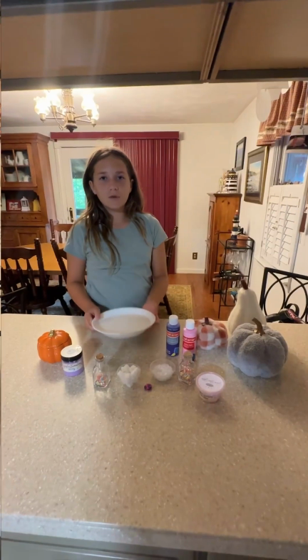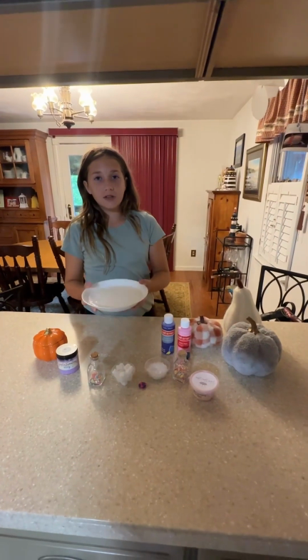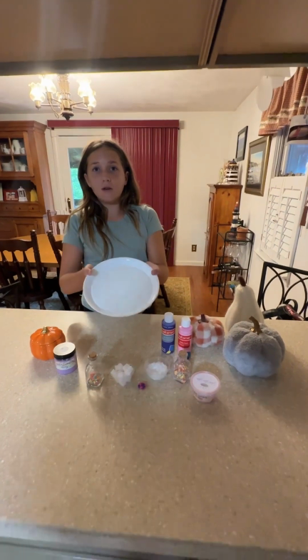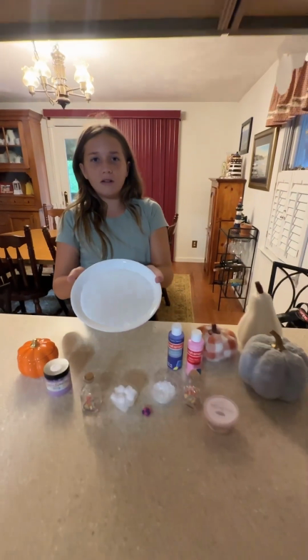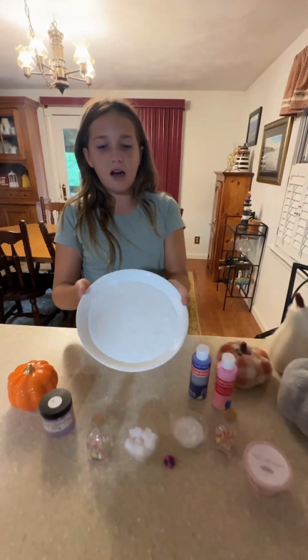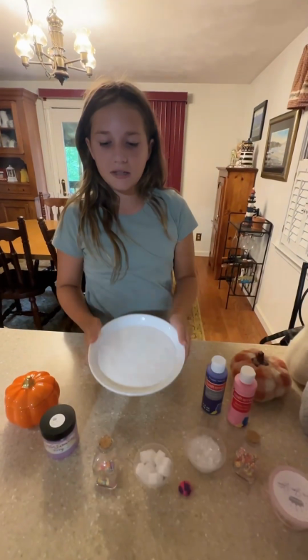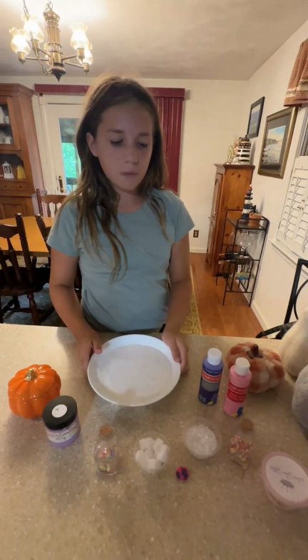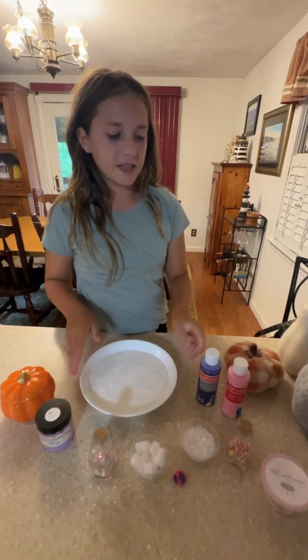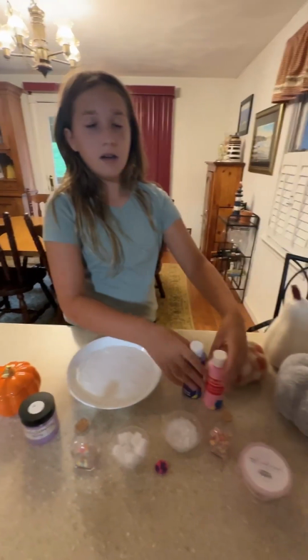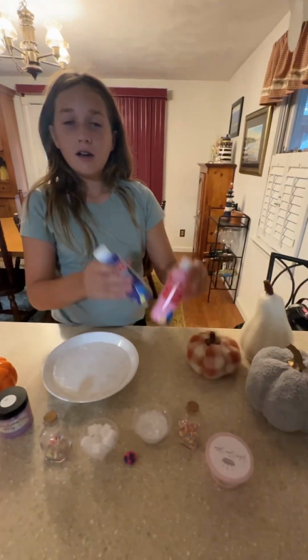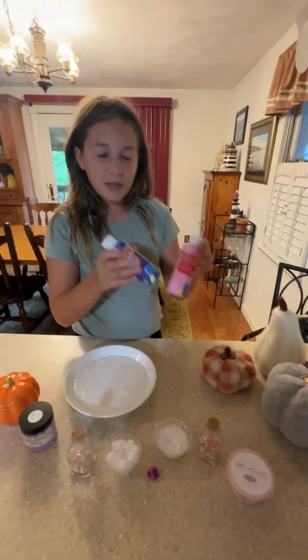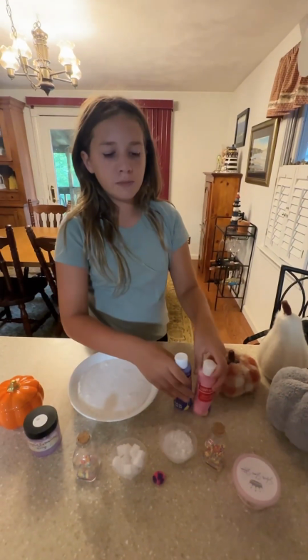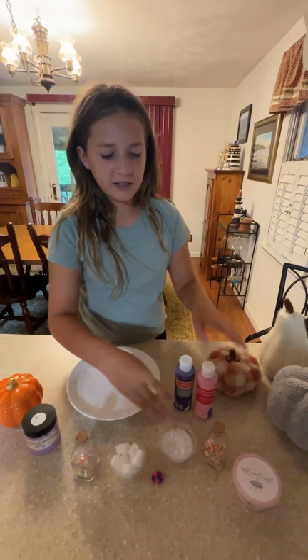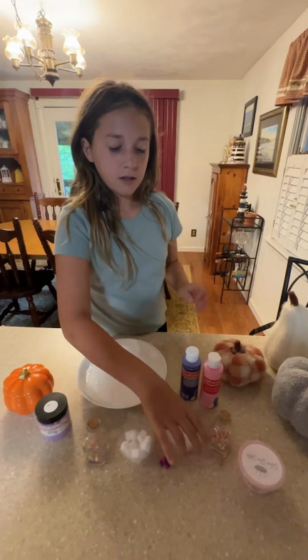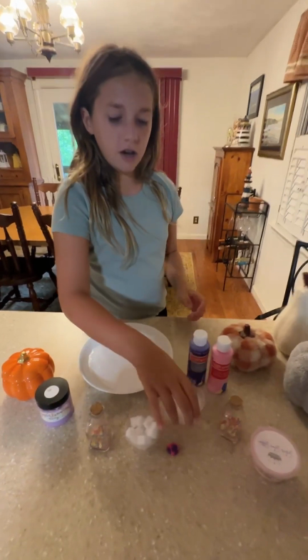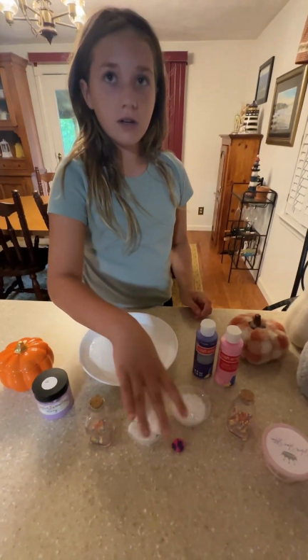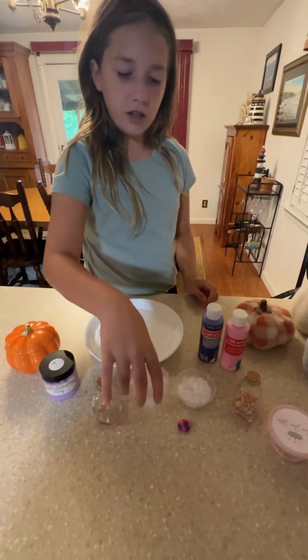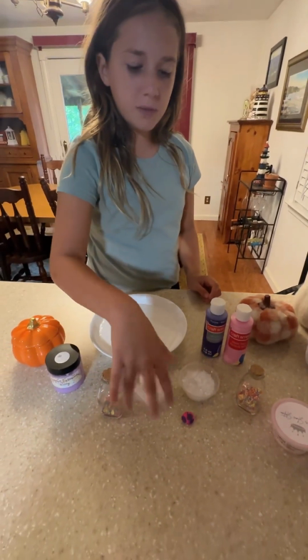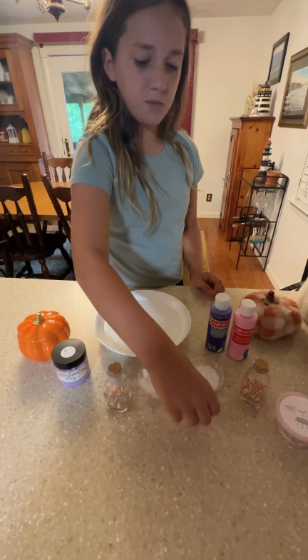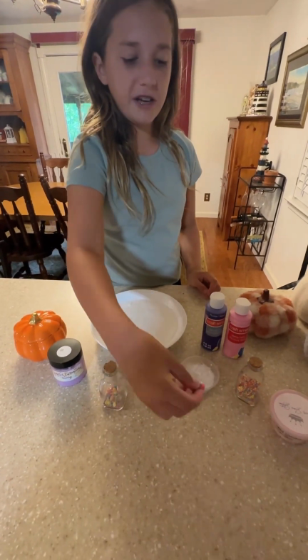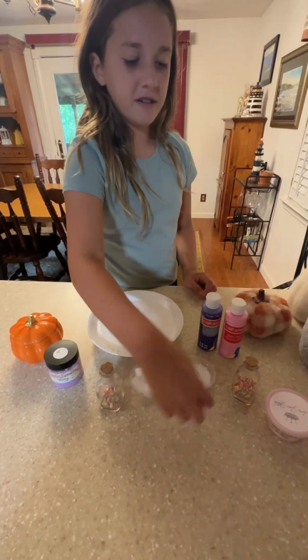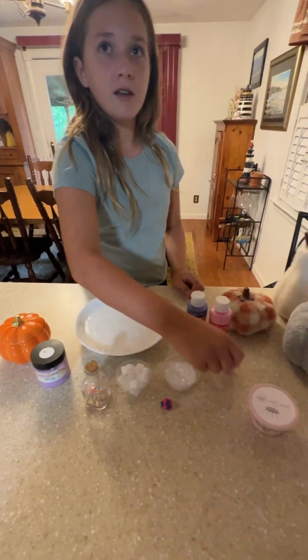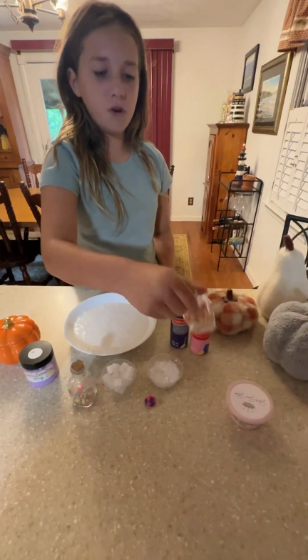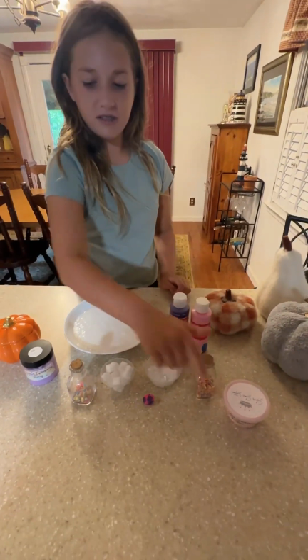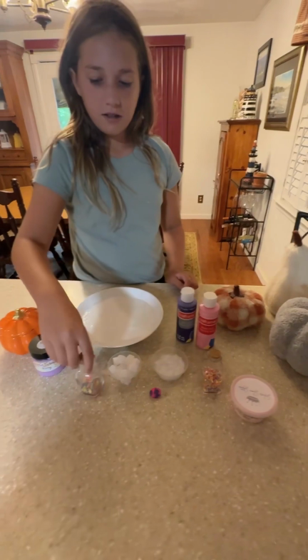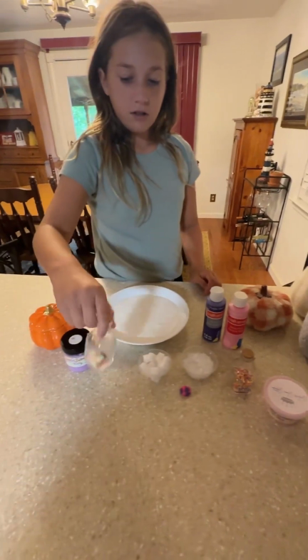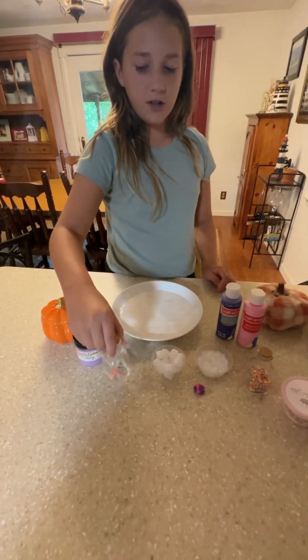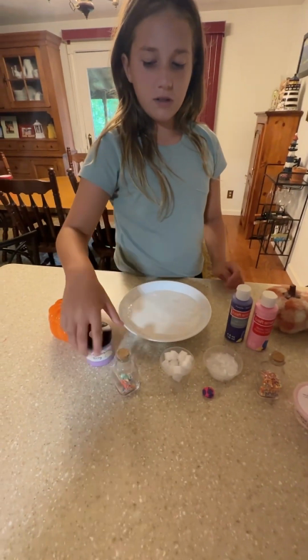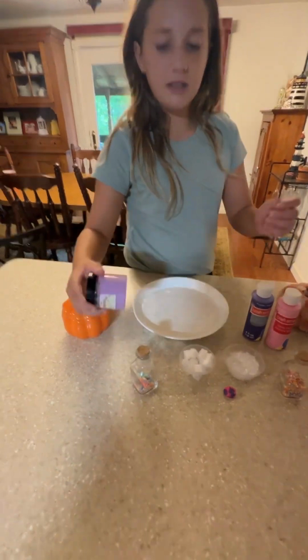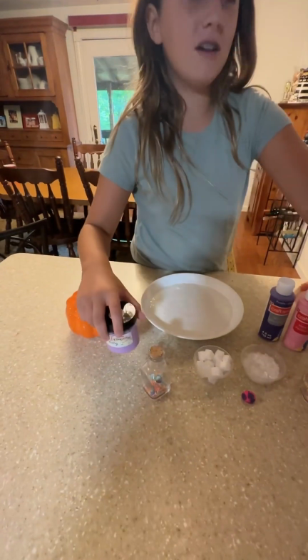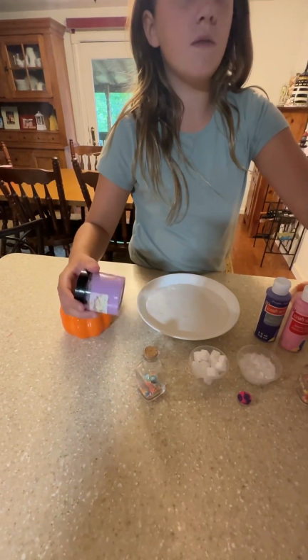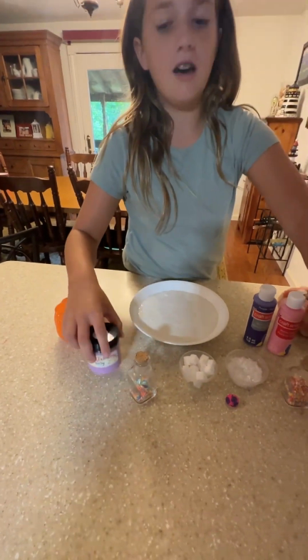We're gonna be using a white glue slime base, and we'll be mixing in pink and purple paint, snow, jelly cubes, a random clay thing, foam beads, sprinkles, and a bit of some of our slimes.